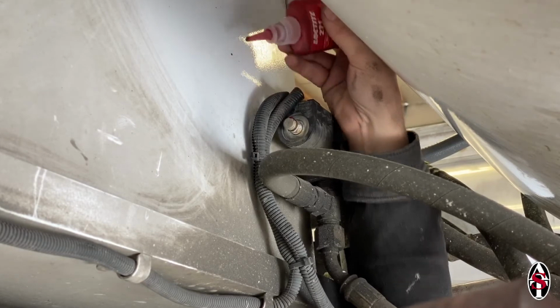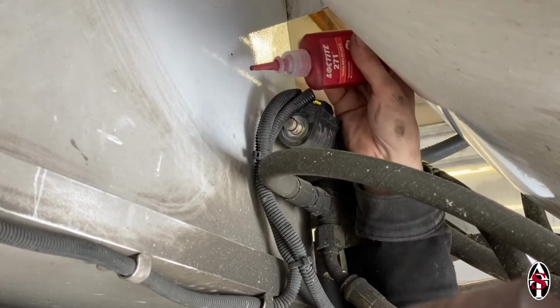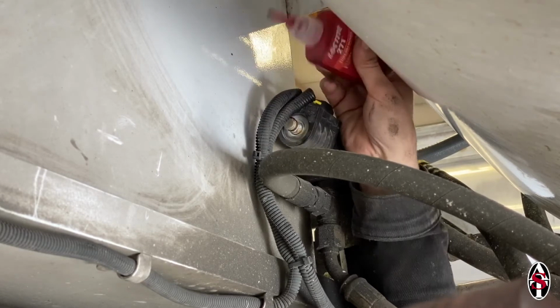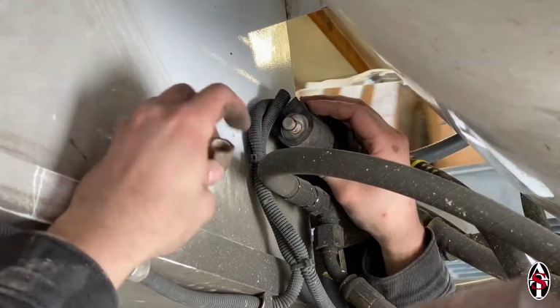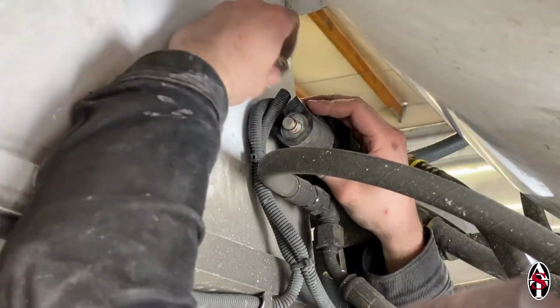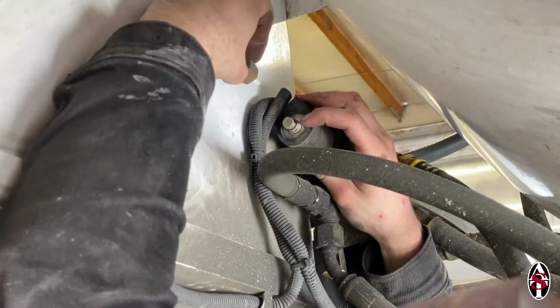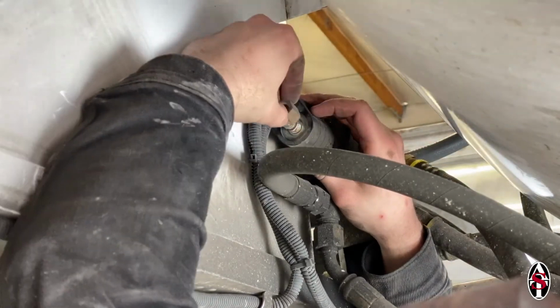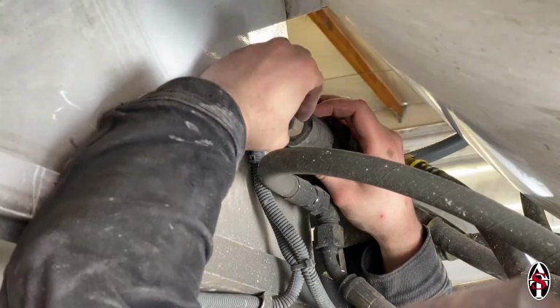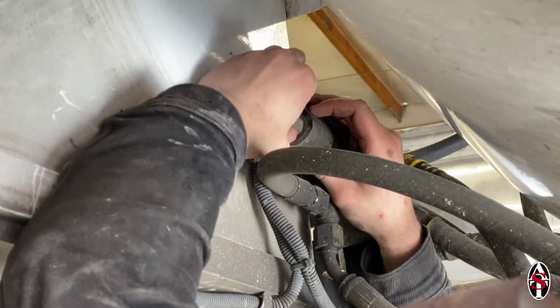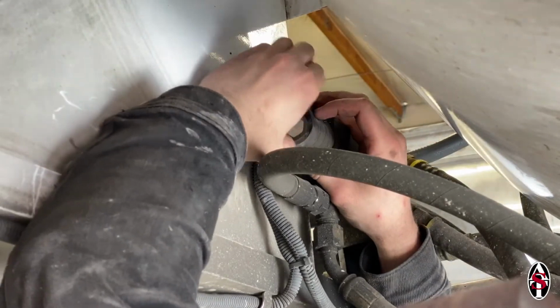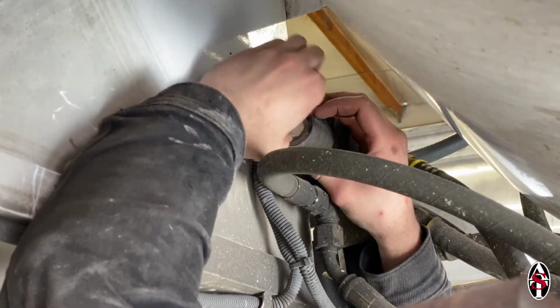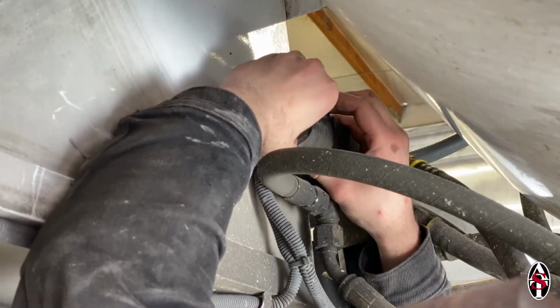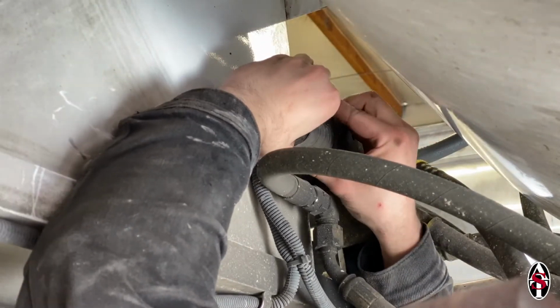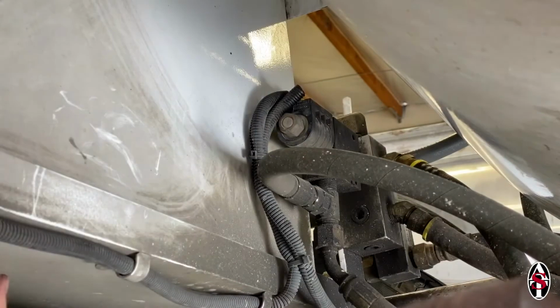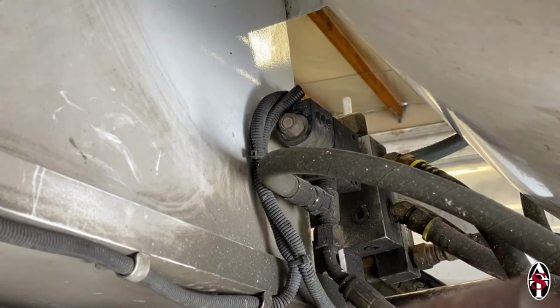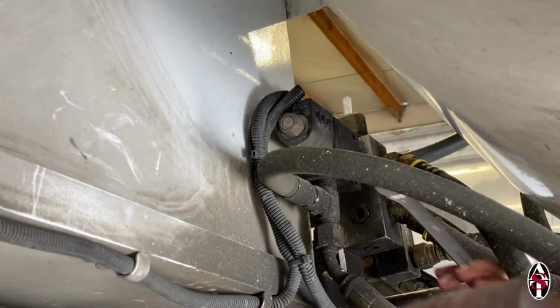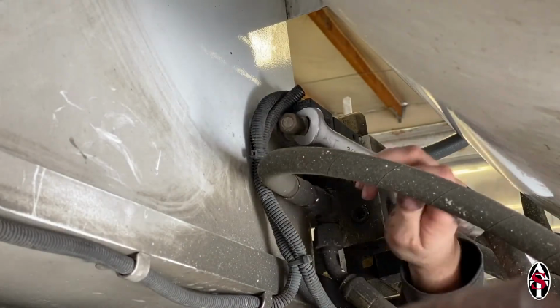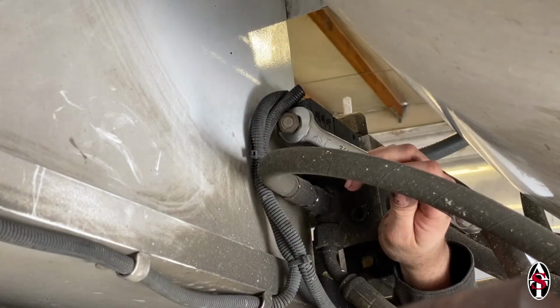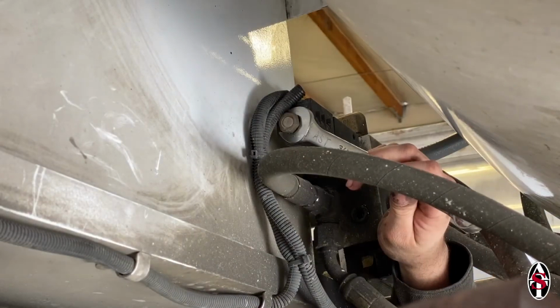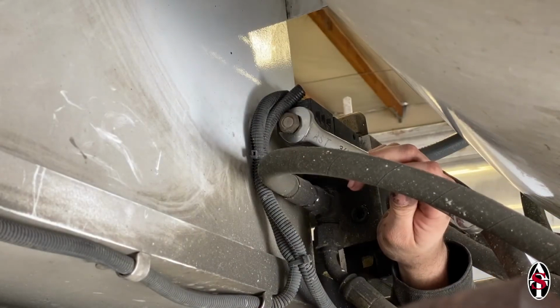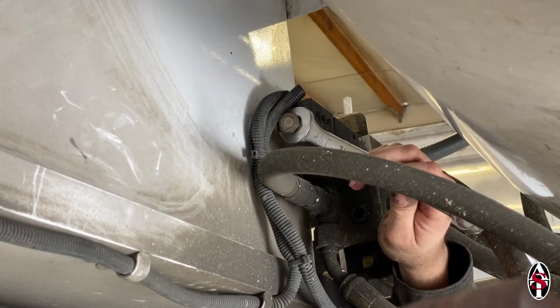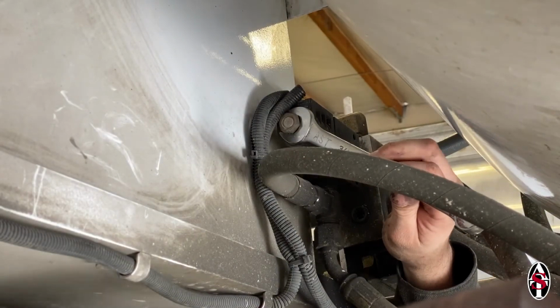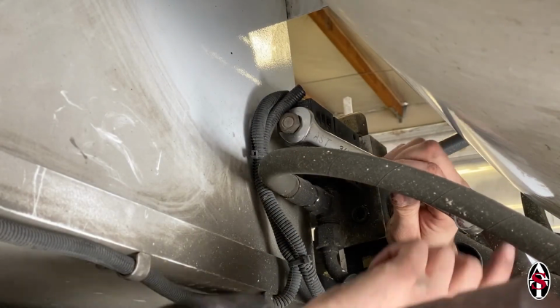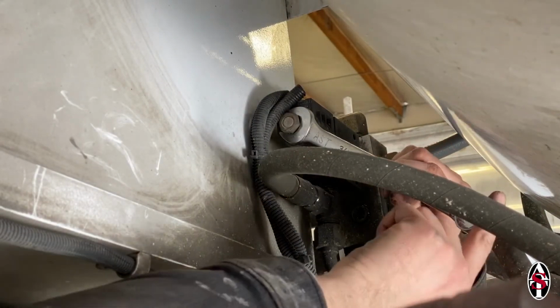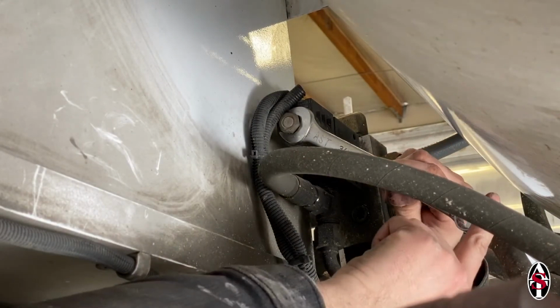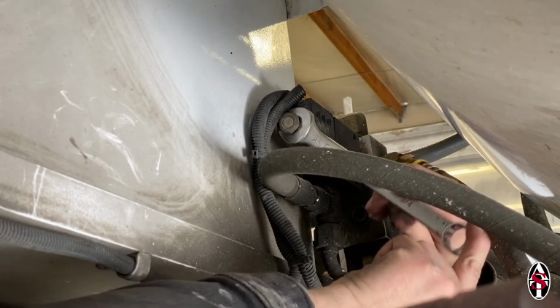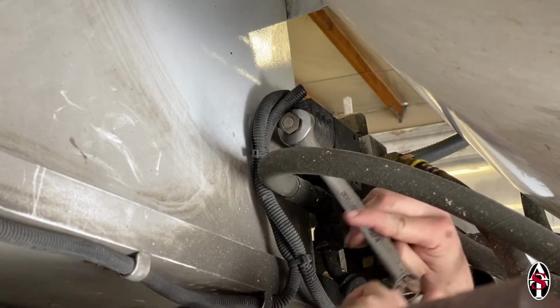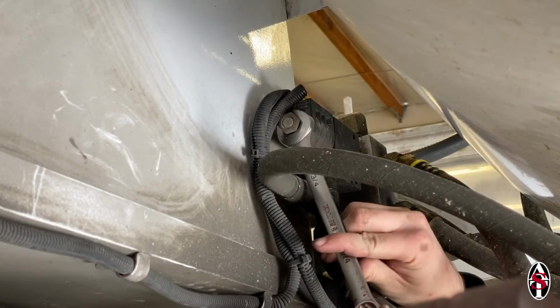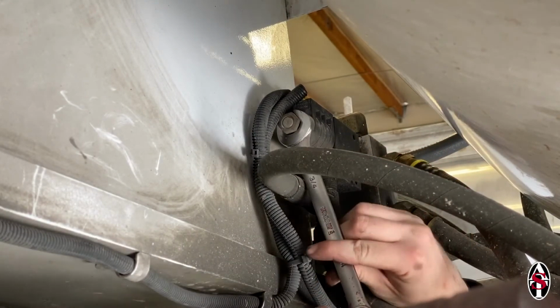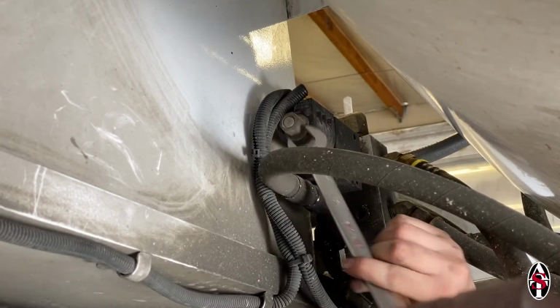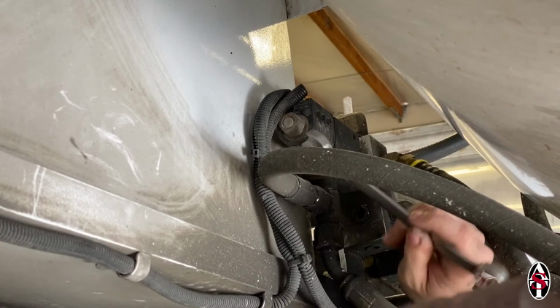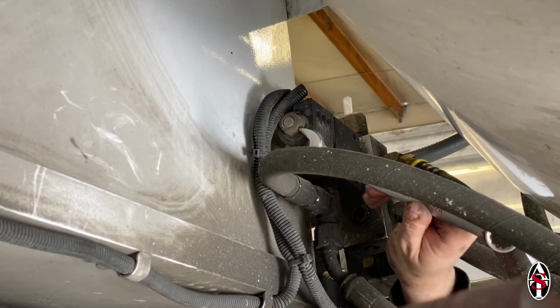Hand tighten the nut and then use the wrench to tighten it another quarter turn. Do not tighten it more than a quarter turn past hand tight.